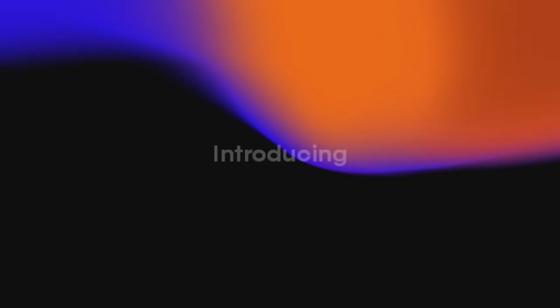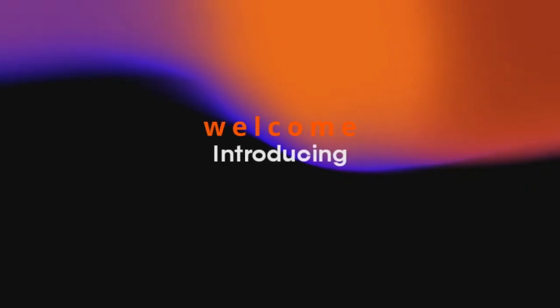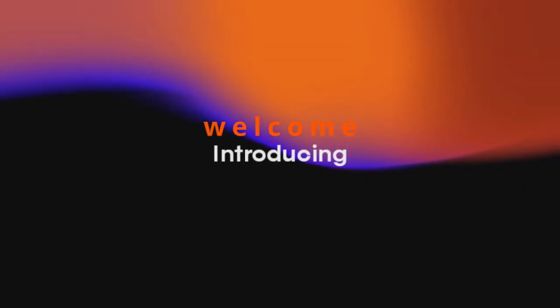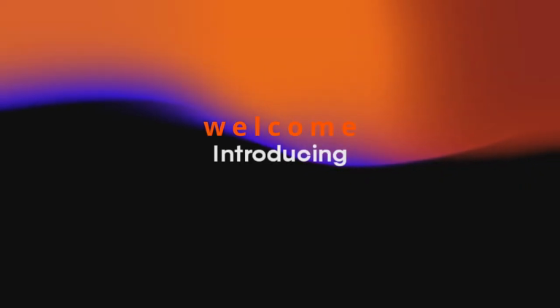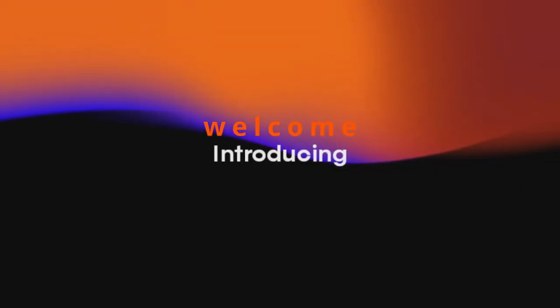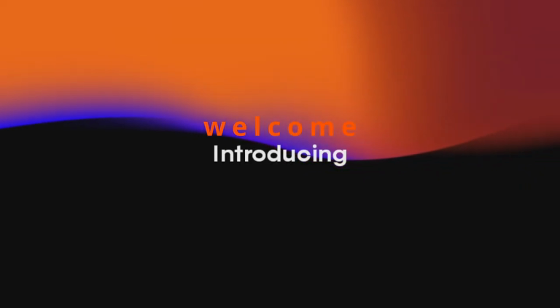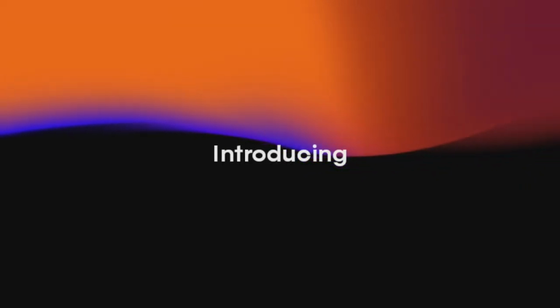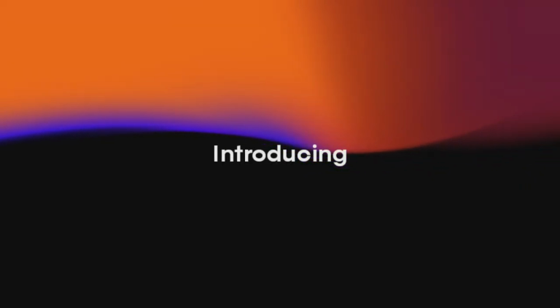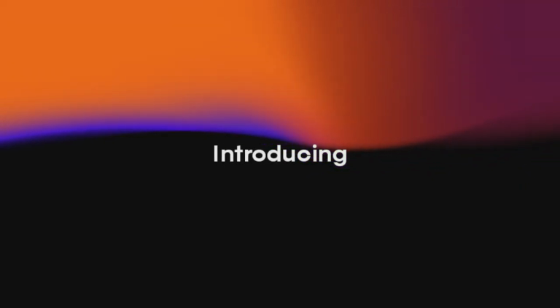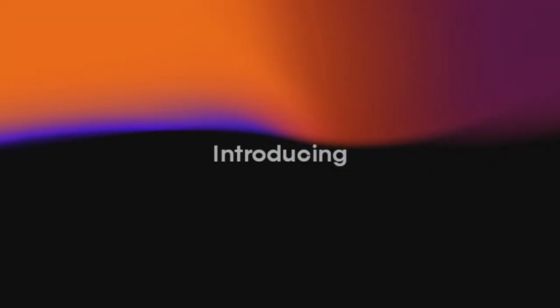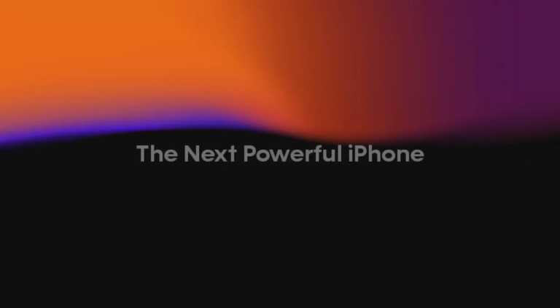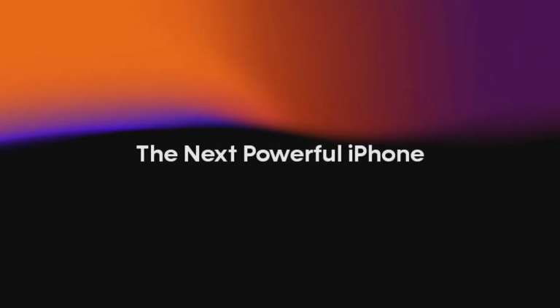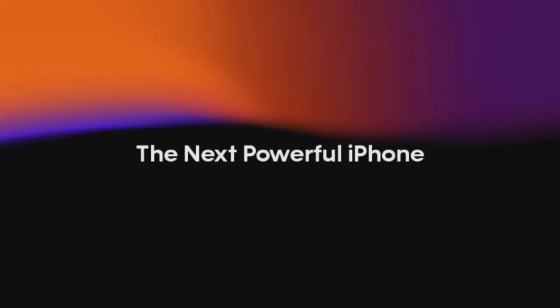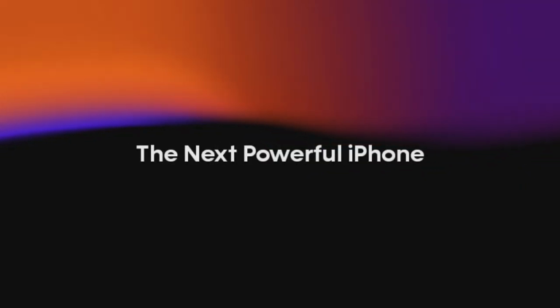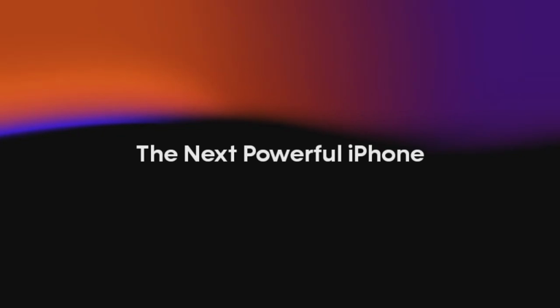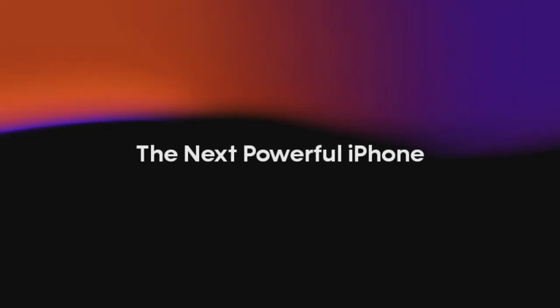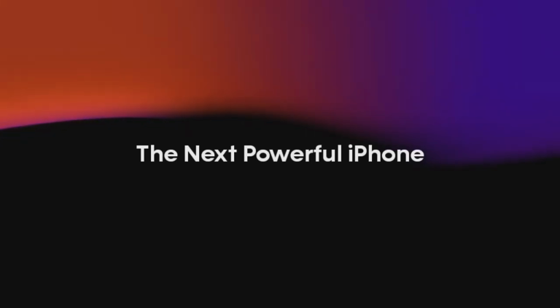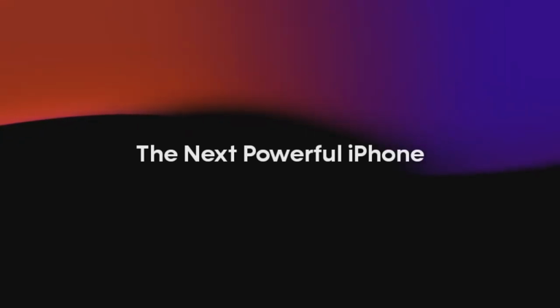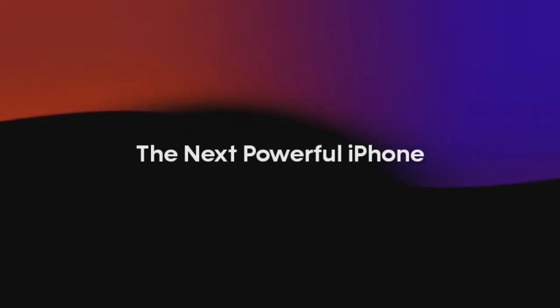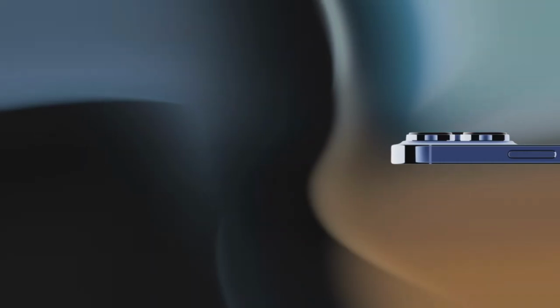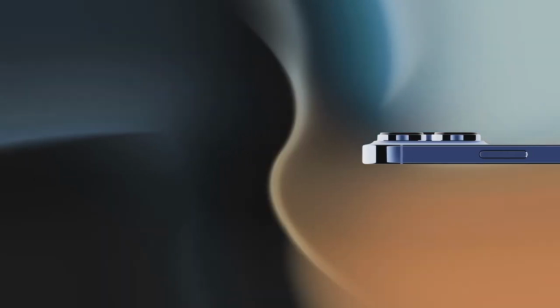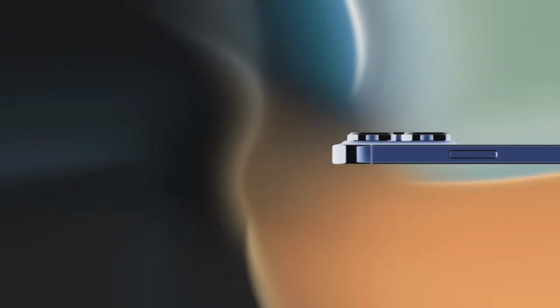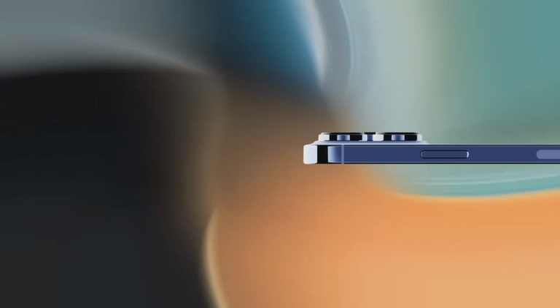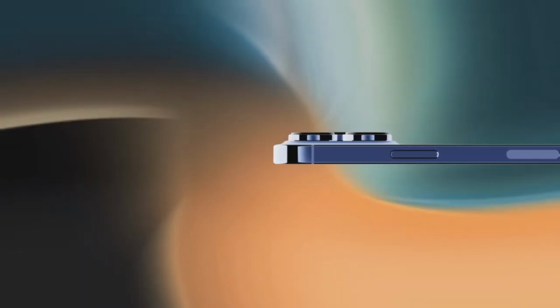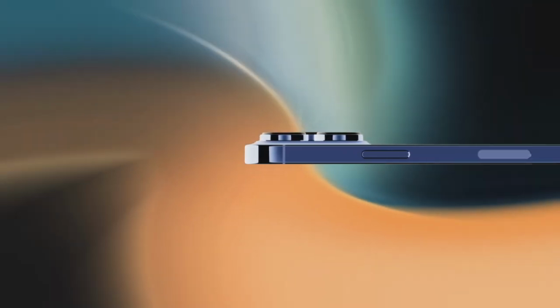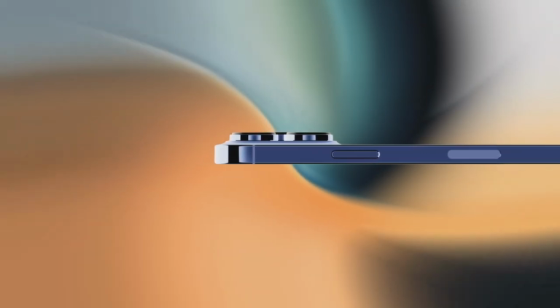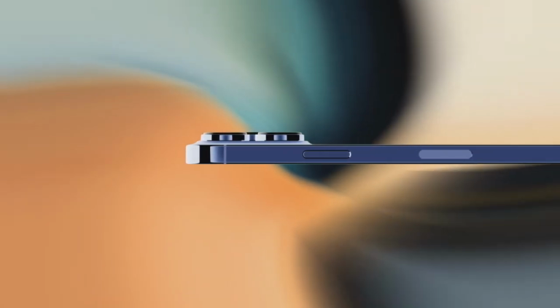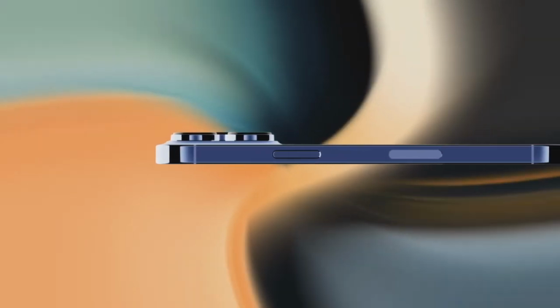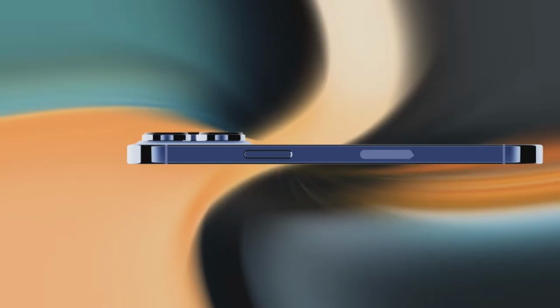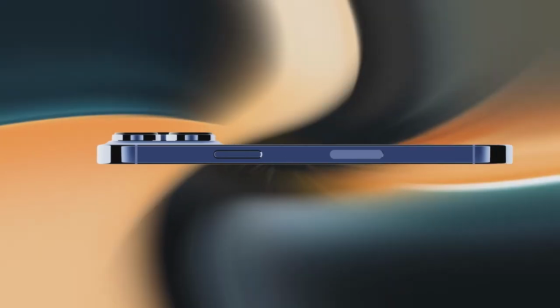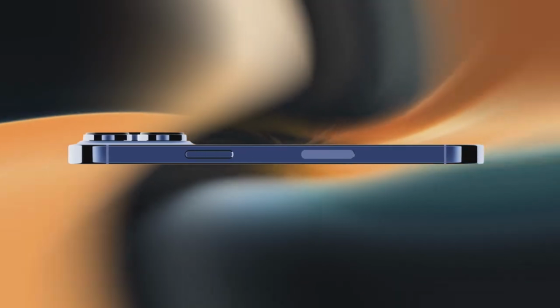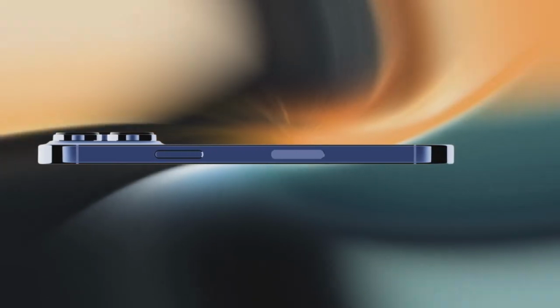Hello and welcome to my channel. I'm here to help you learn everything you need to know about the upcoming iPhone 15. I'll be covering all the latest rumors and leaks, as well as providing my own analysis and insights.